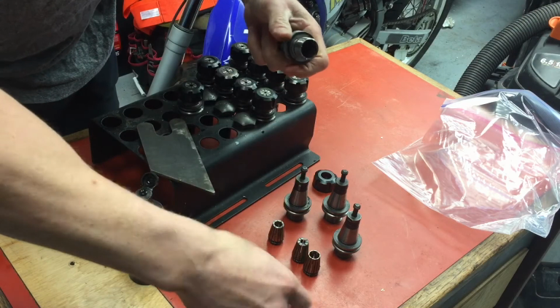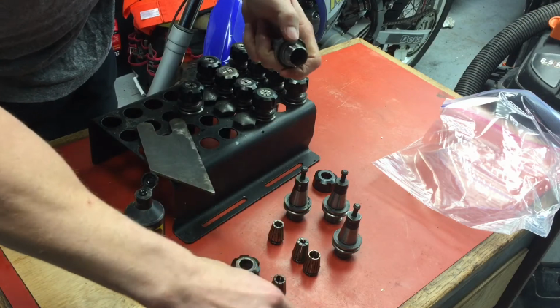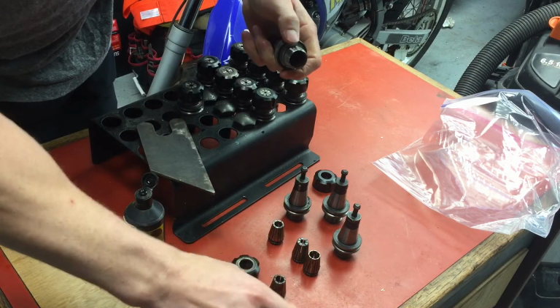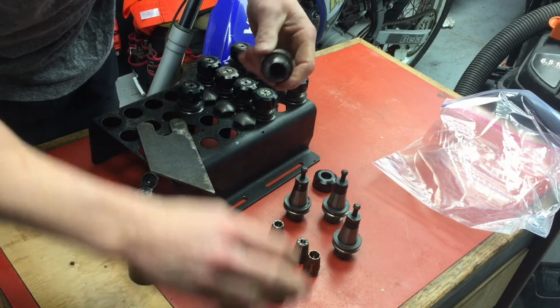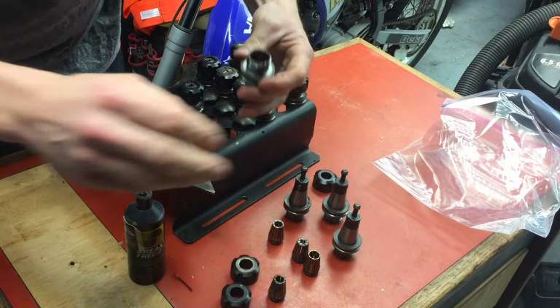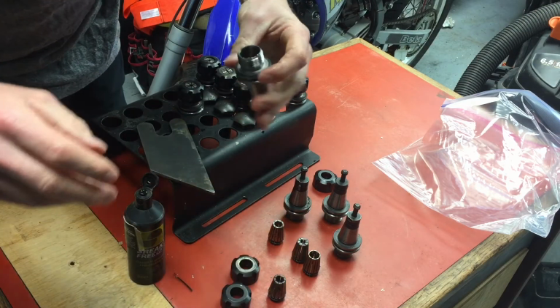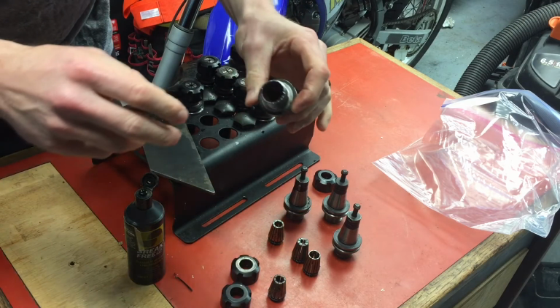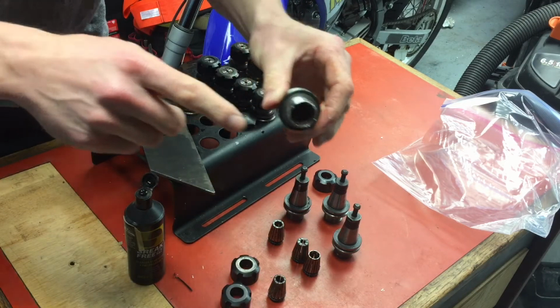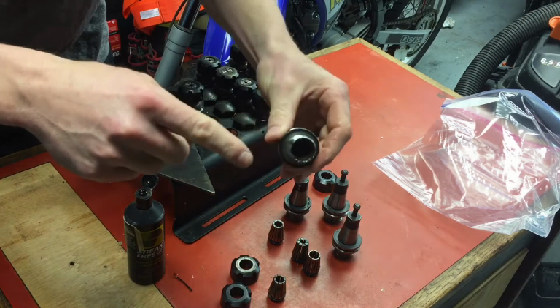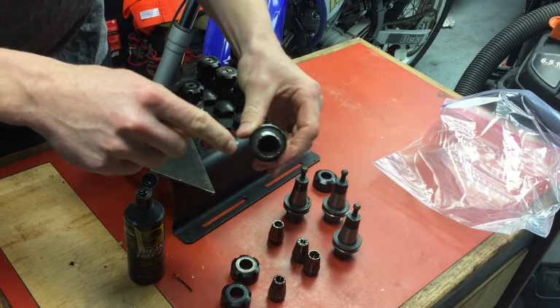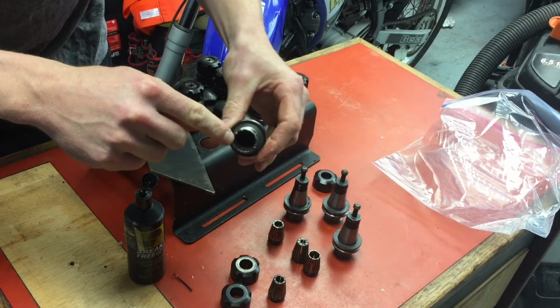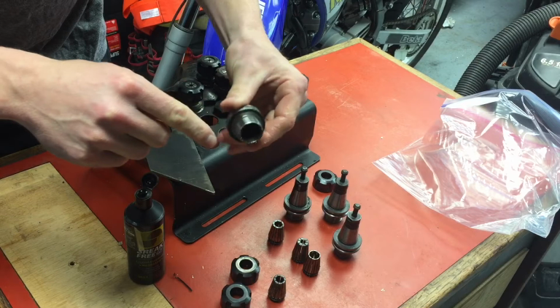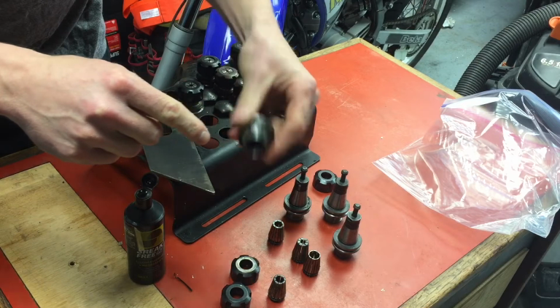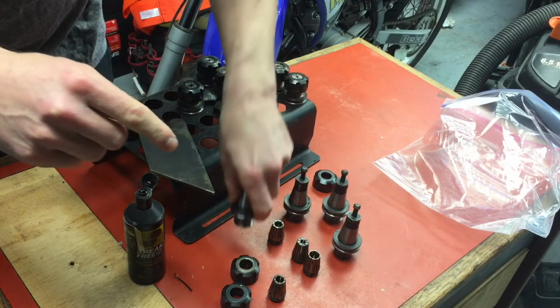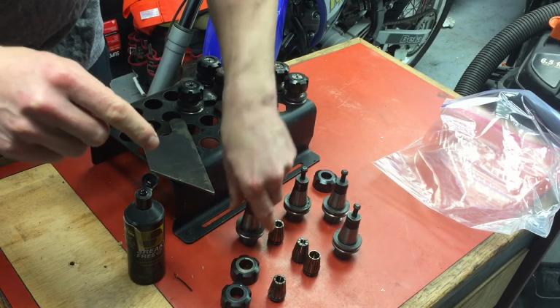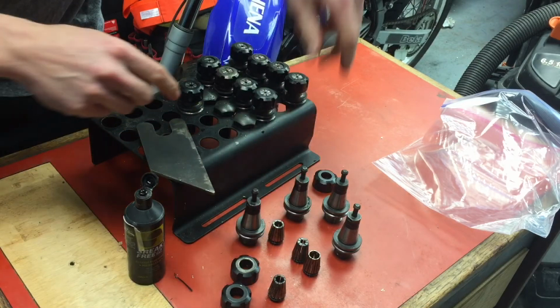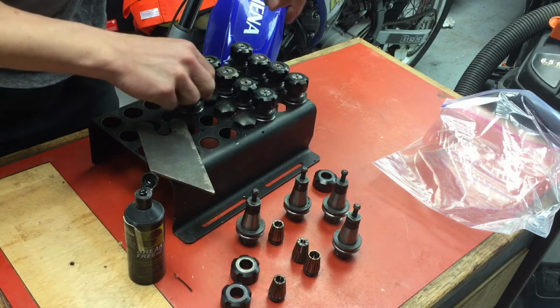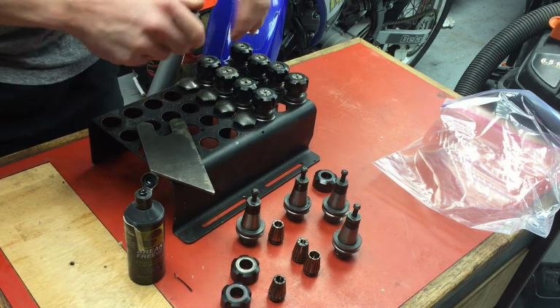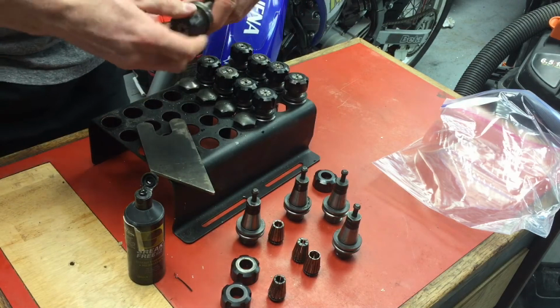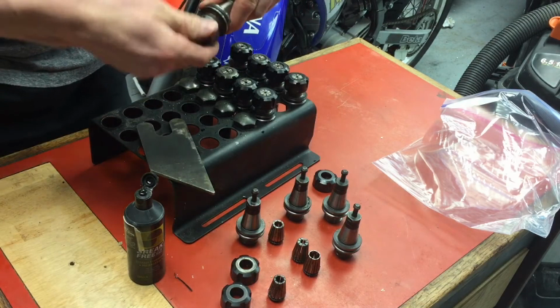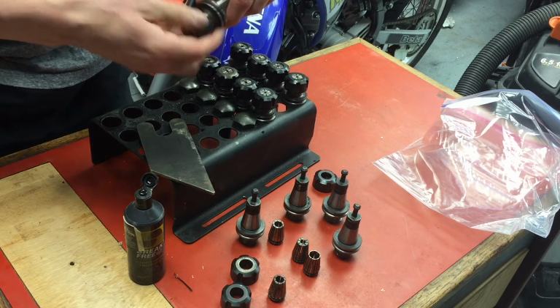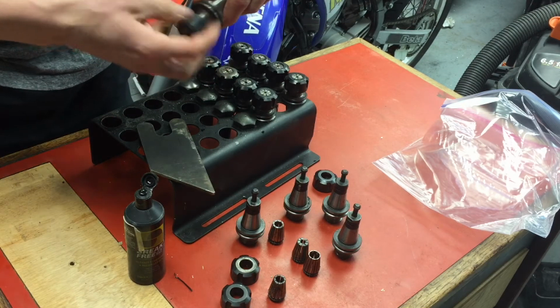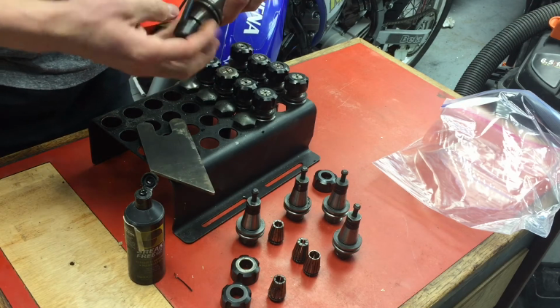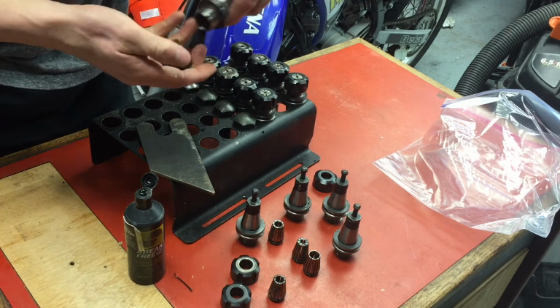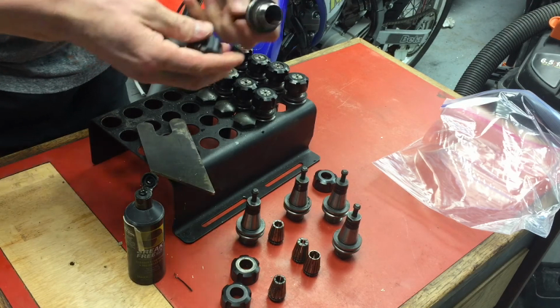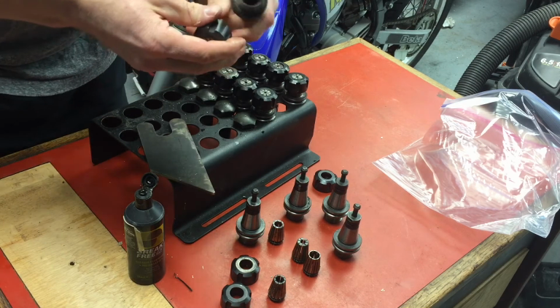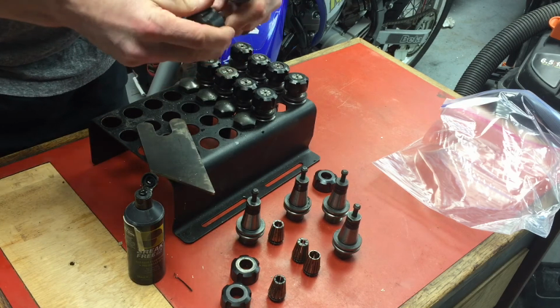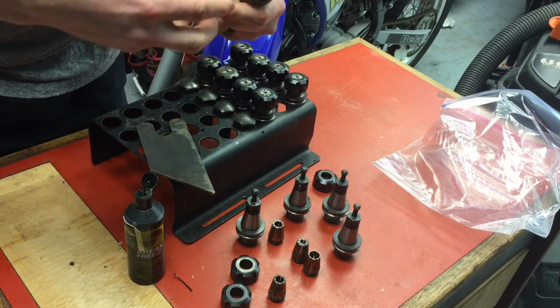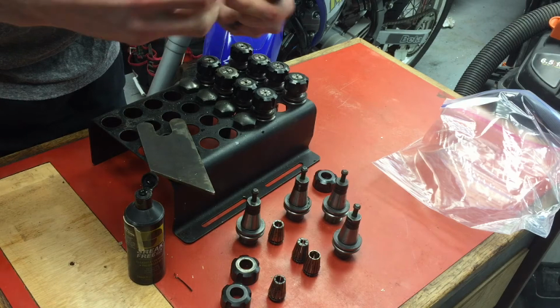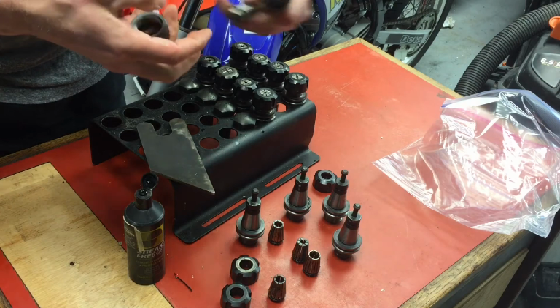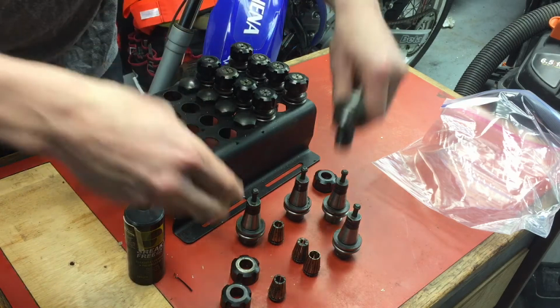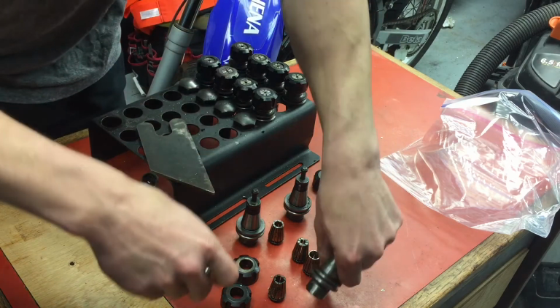Just wanted to let you know what I'm doing. You can see a little surface rust in there, and these tools are not that easily accessible.